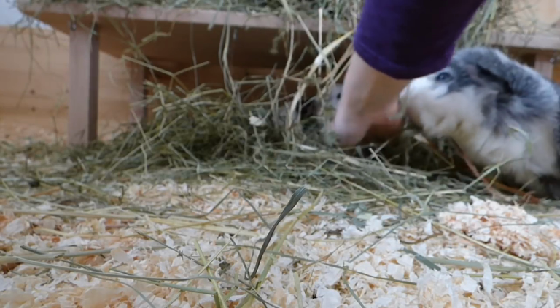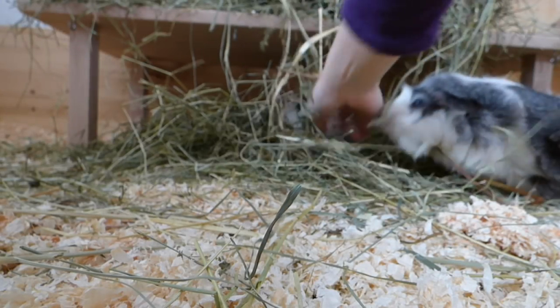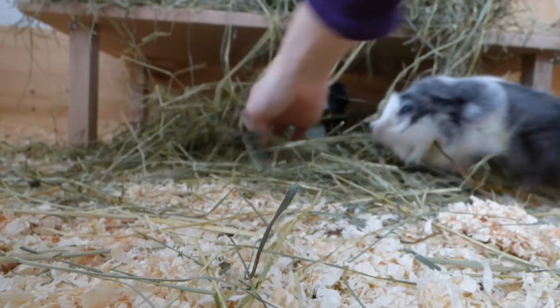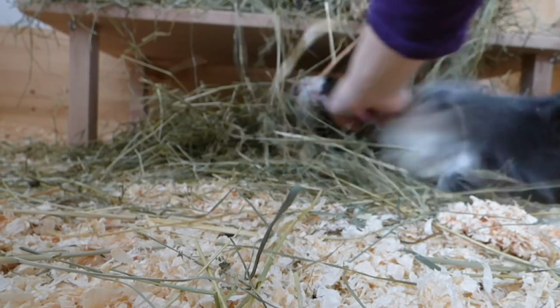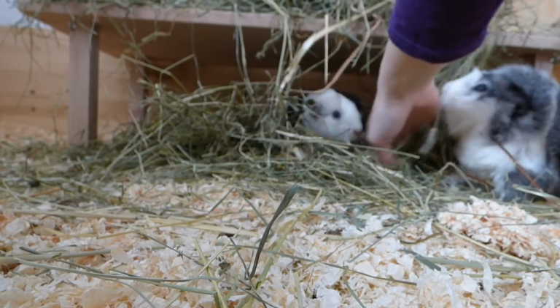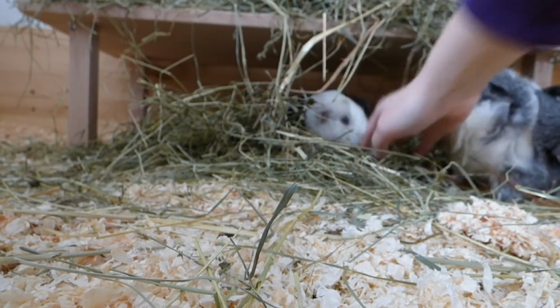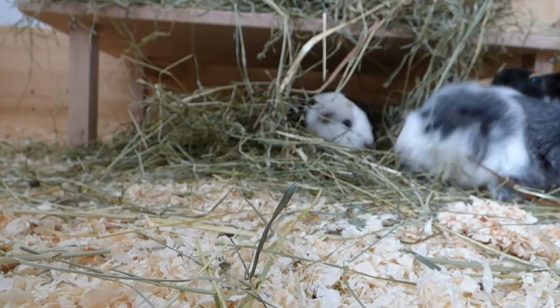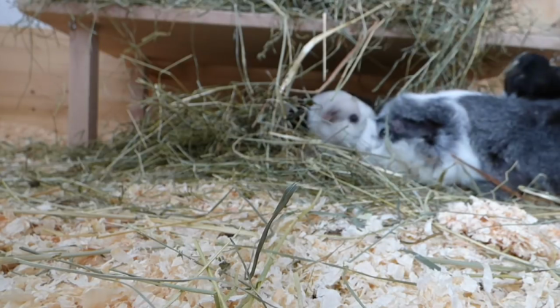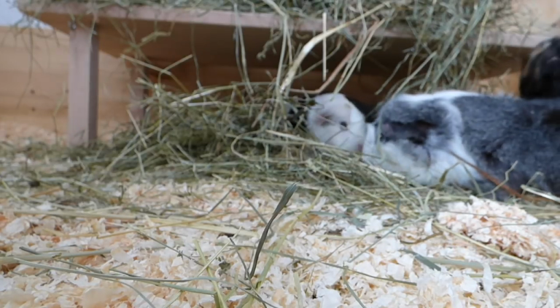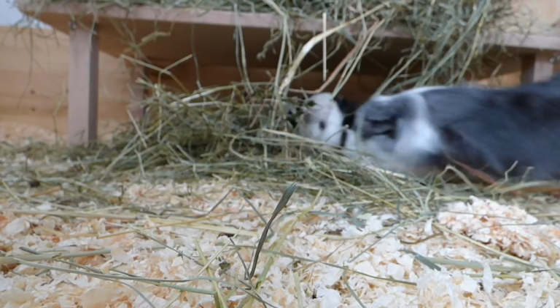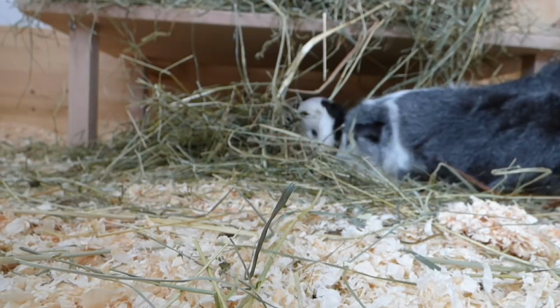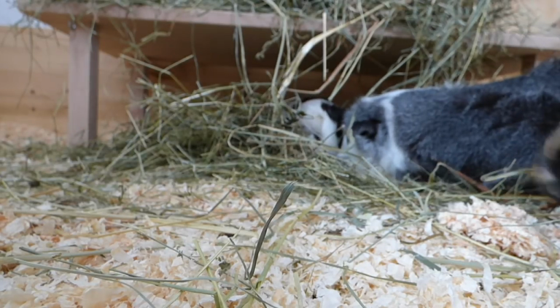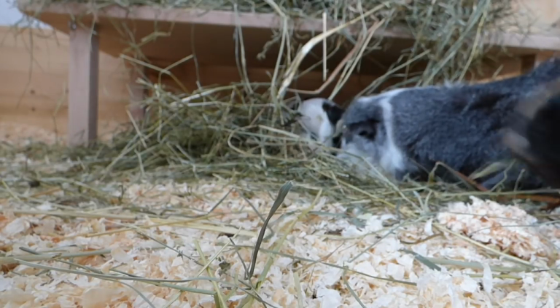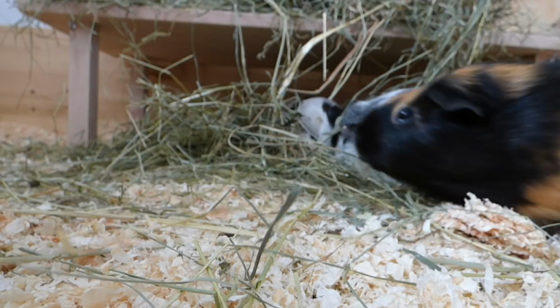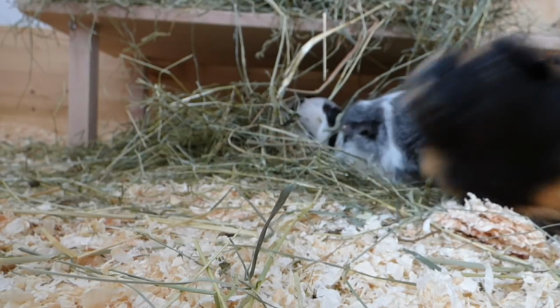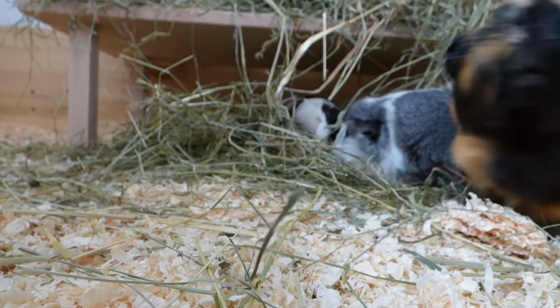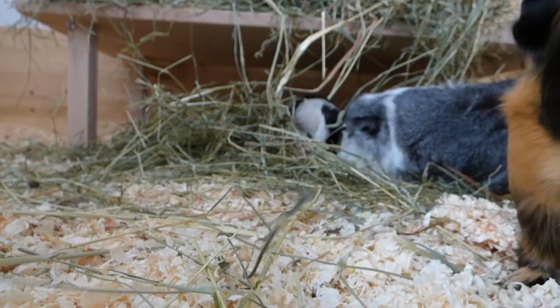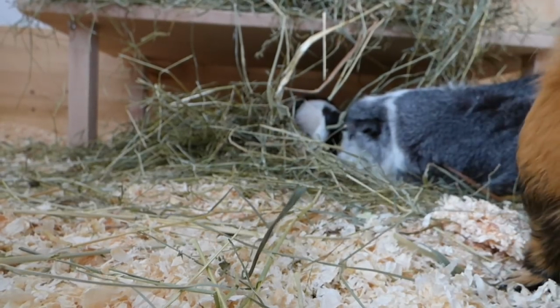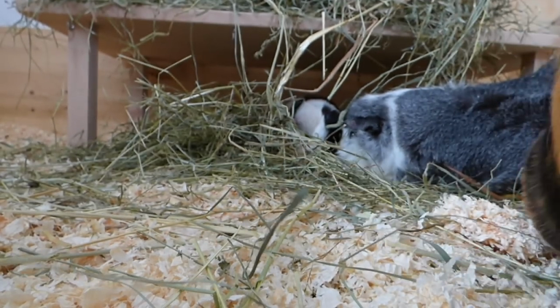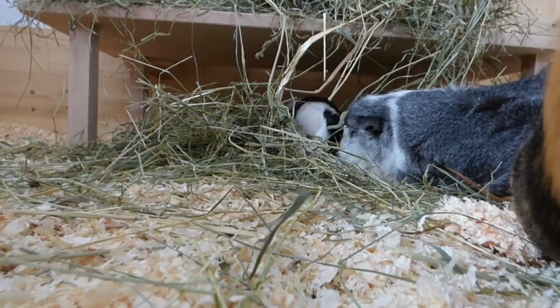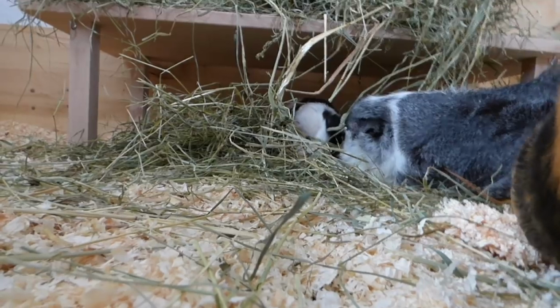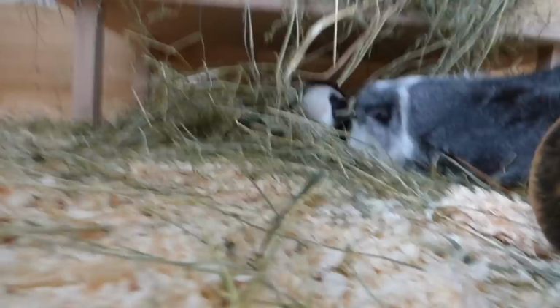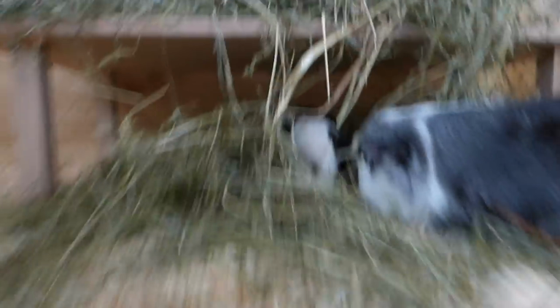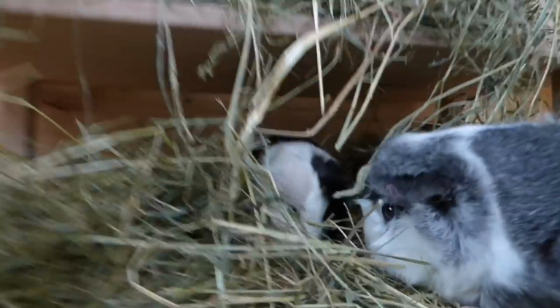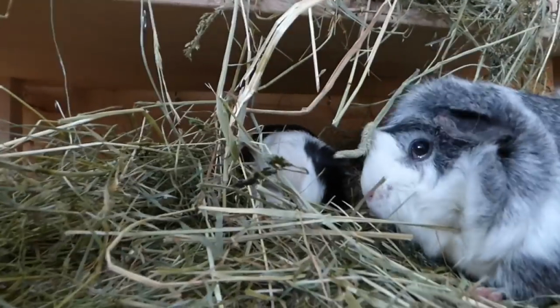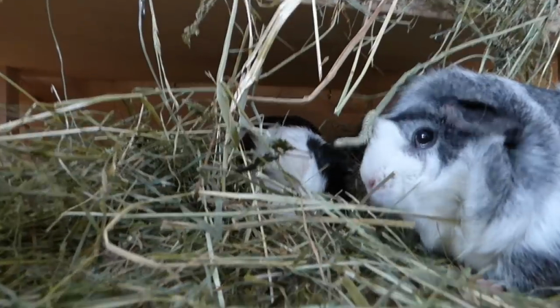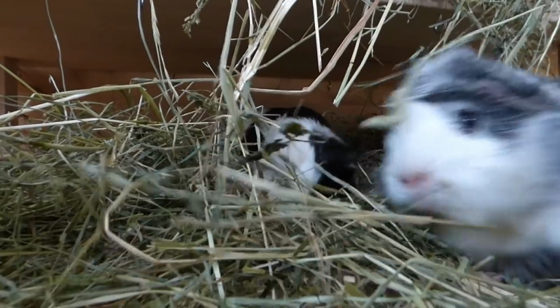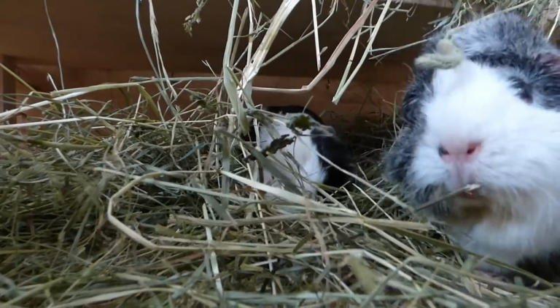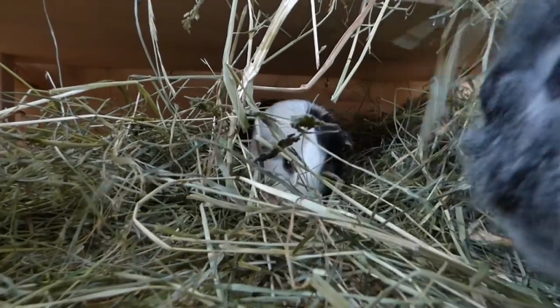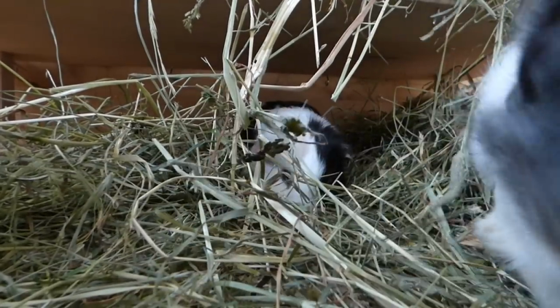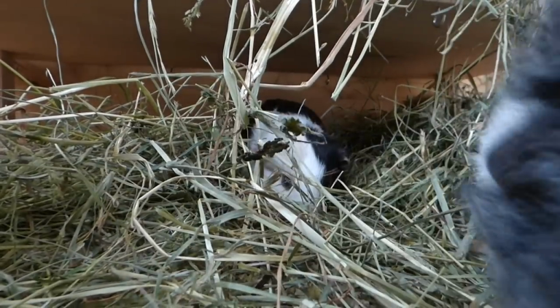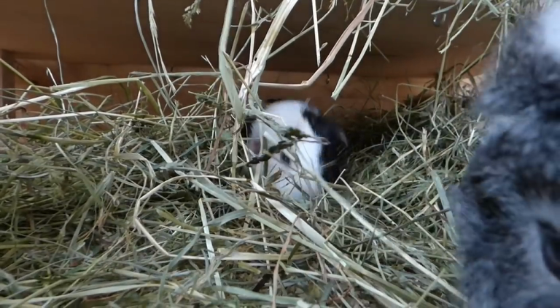Something that can fascinate my guinea pigs for hours is when I hide very small pieces of their favourite treat in their cage. Especially when I hide it in their hay — they love to spend so much time digging through the hay to find pieces of their favourite treats.